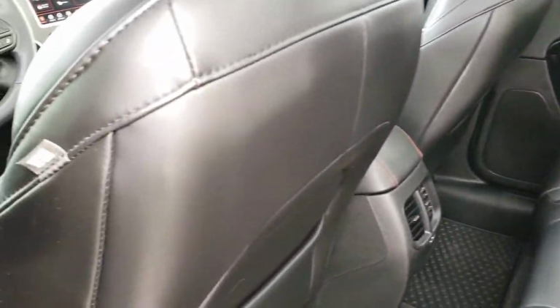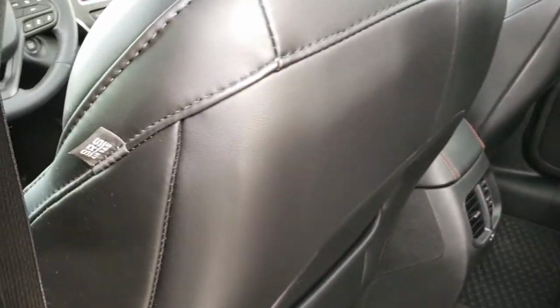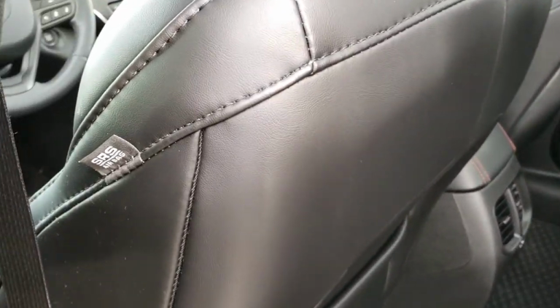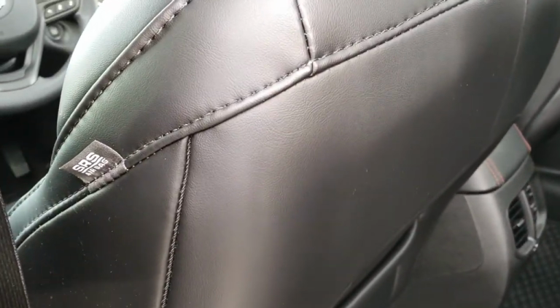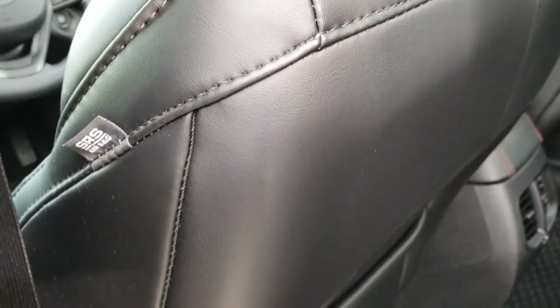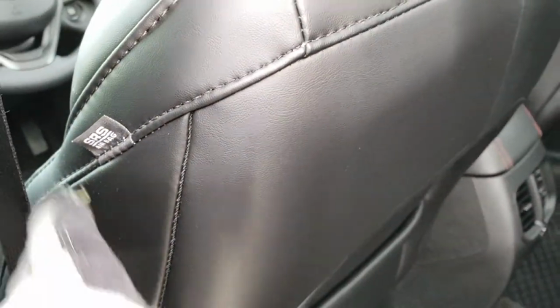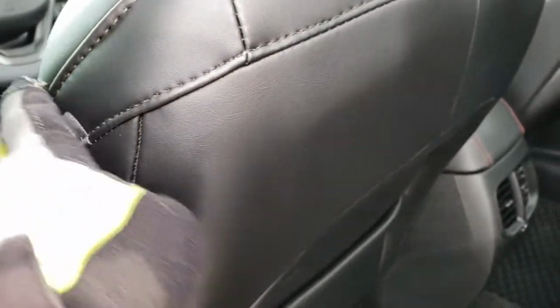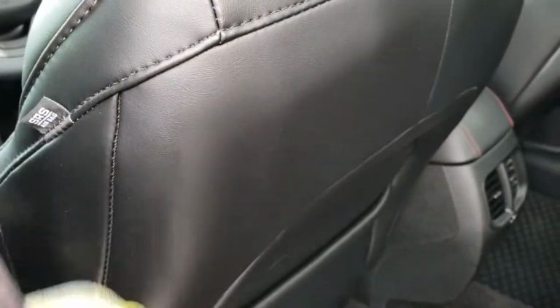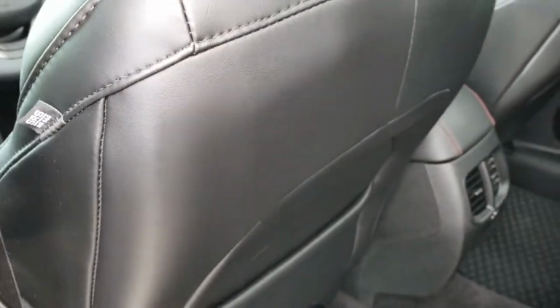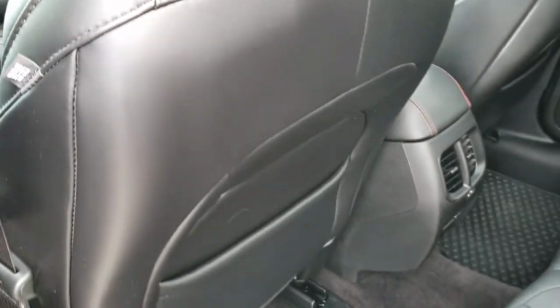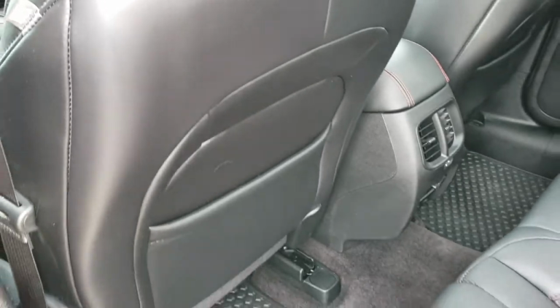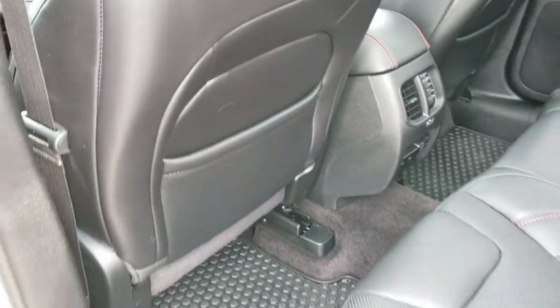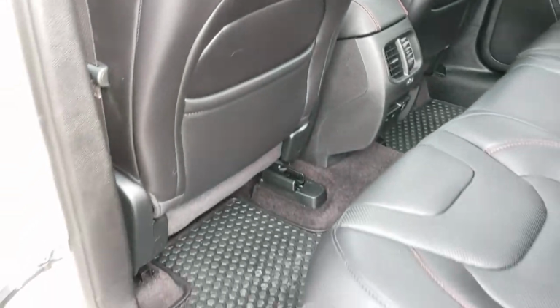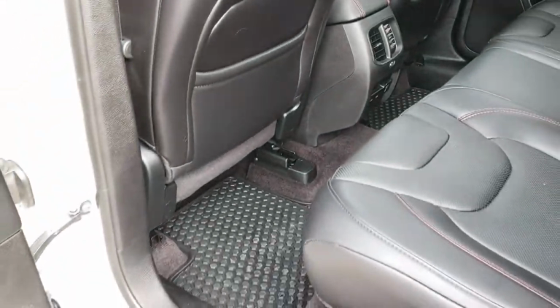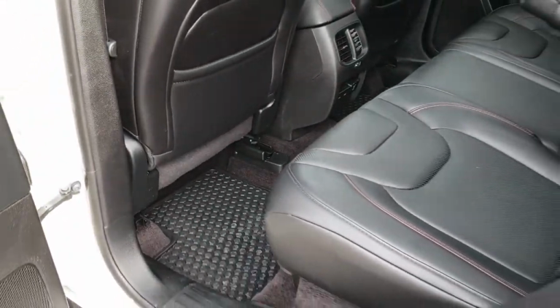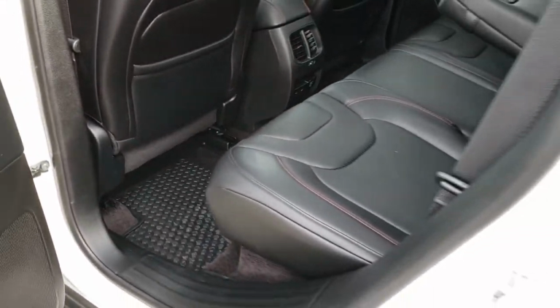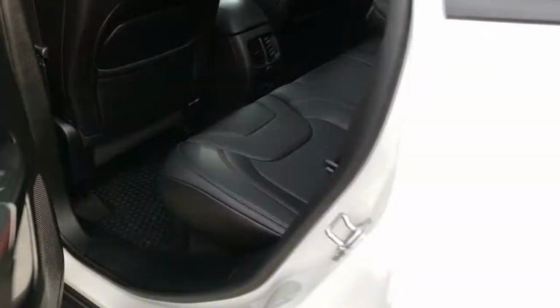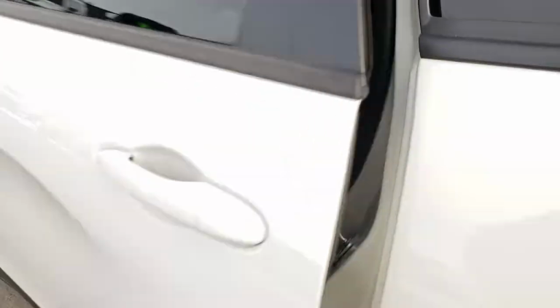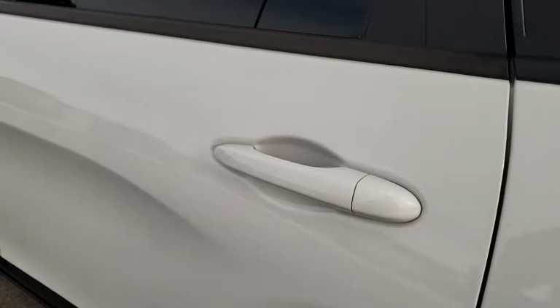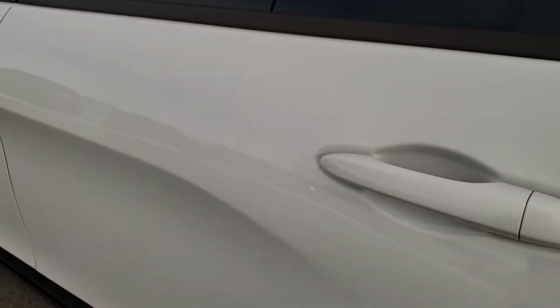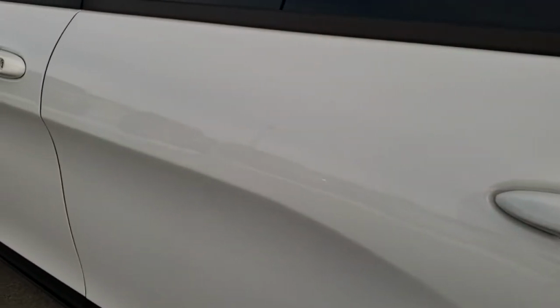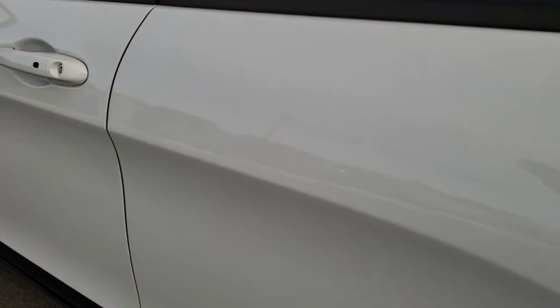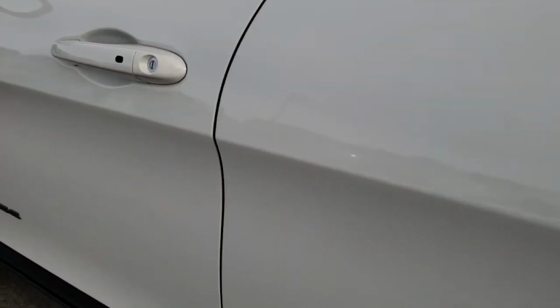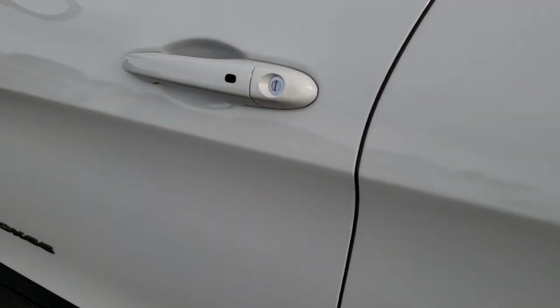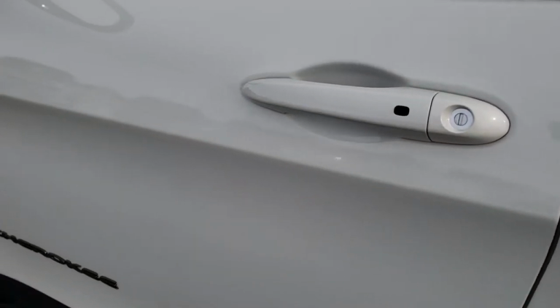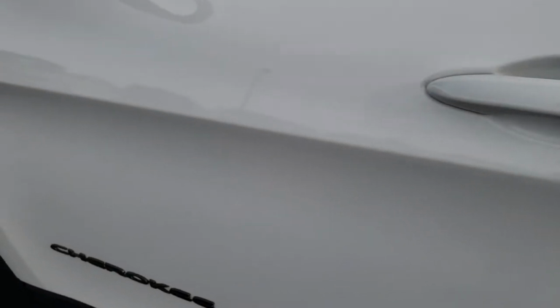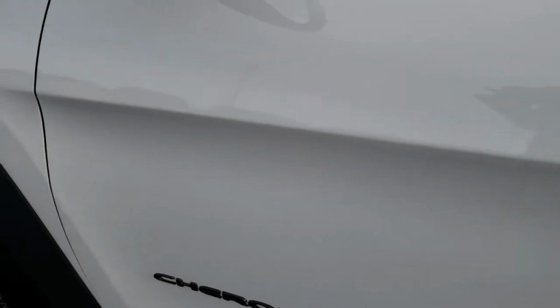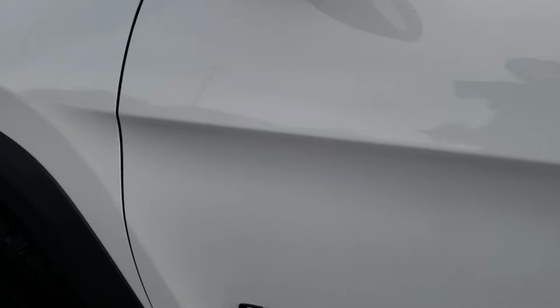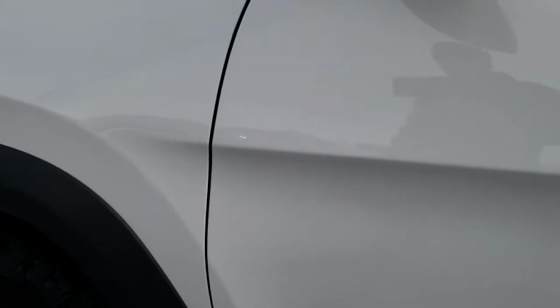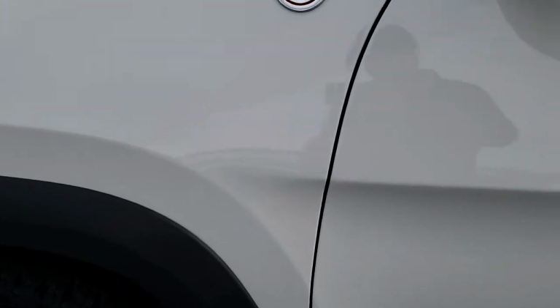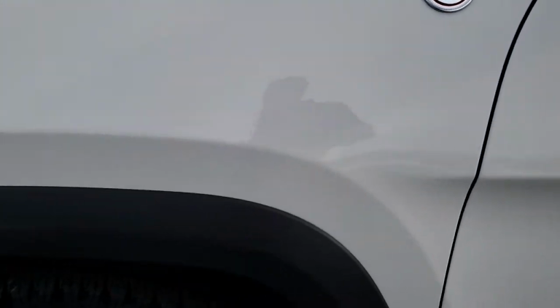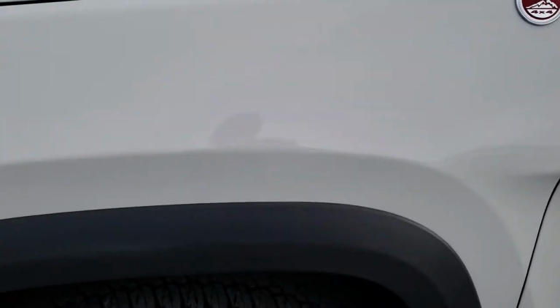As always, the Cherokee is very safe — lots of side curtain airbags, knee bolster airbags, and all that sort of stuff. It's very, very nice inside.